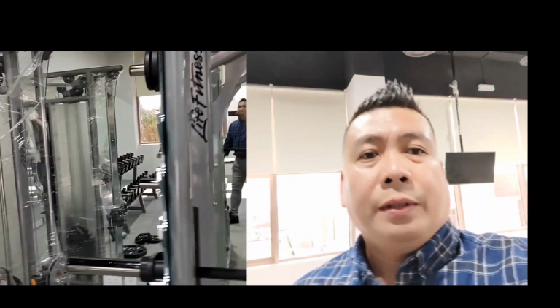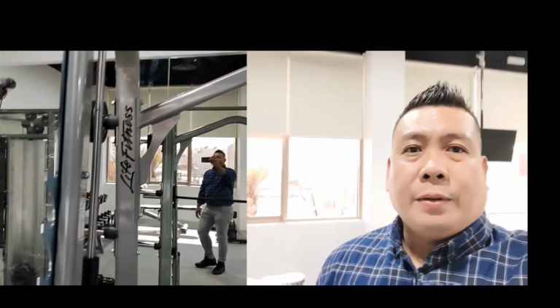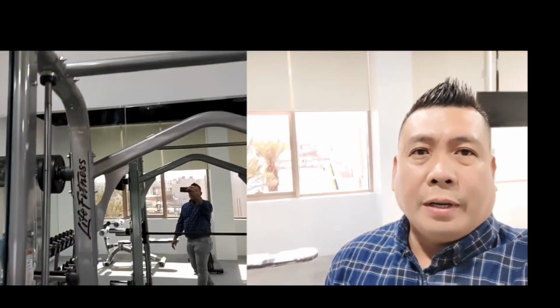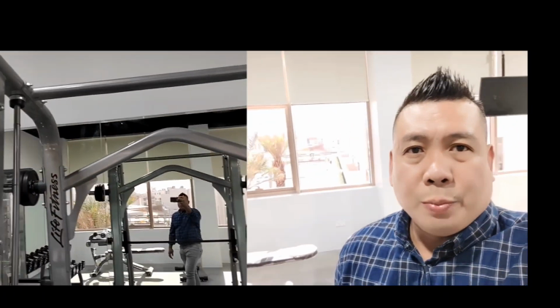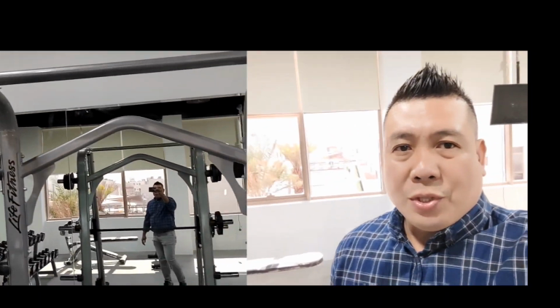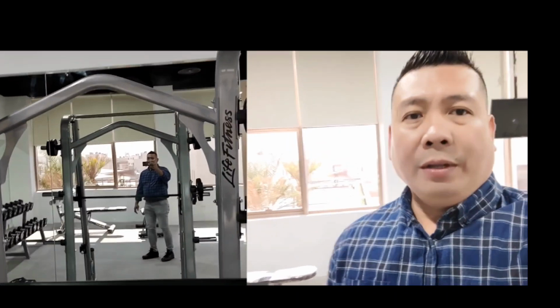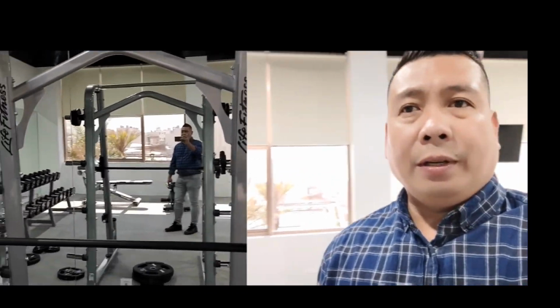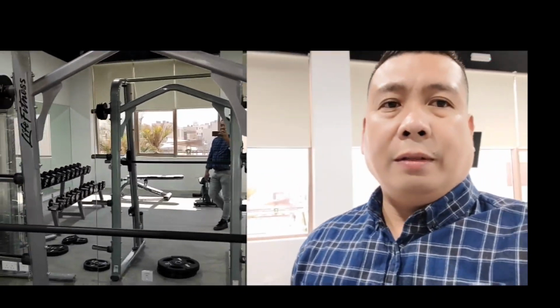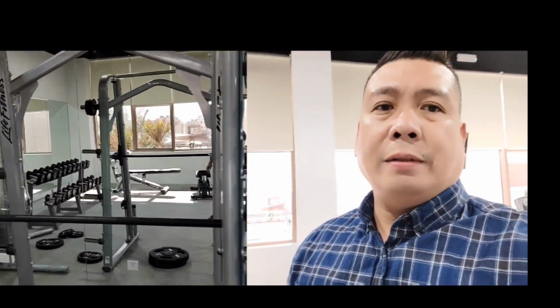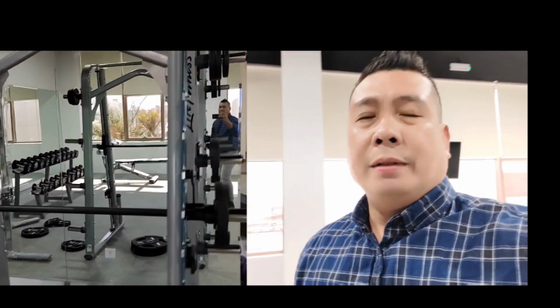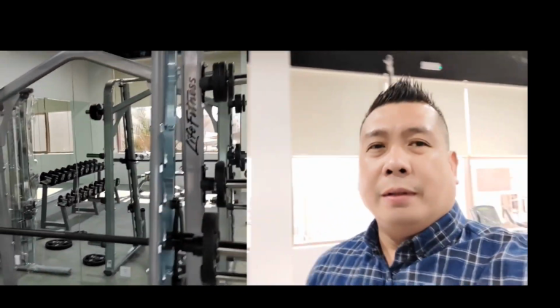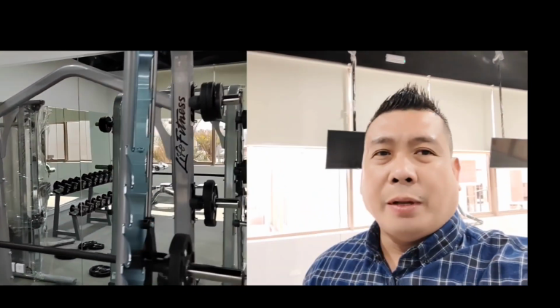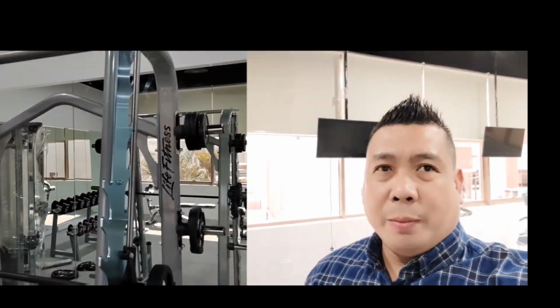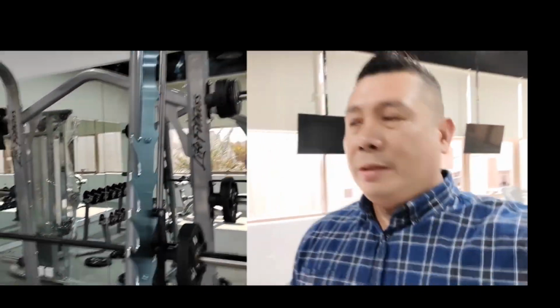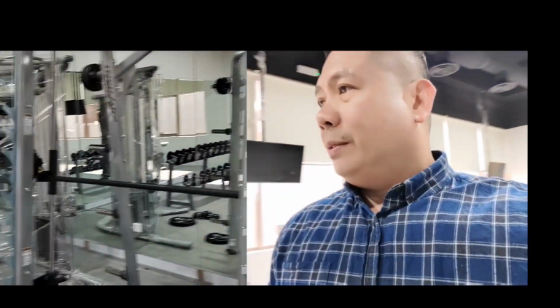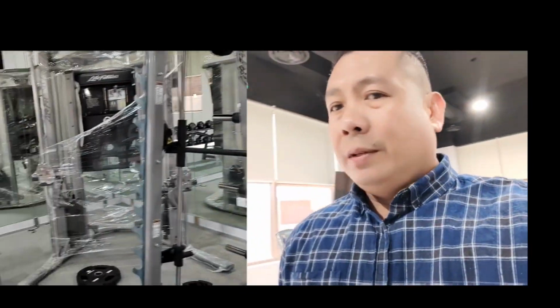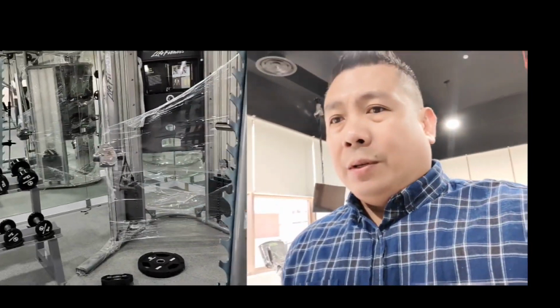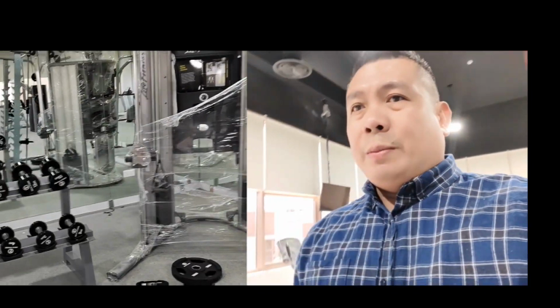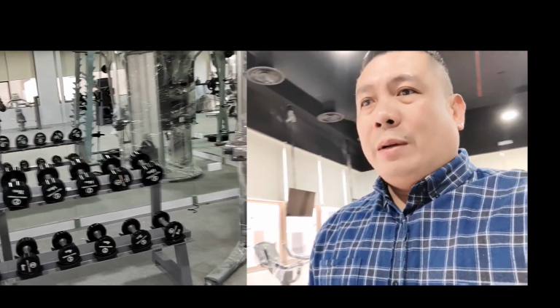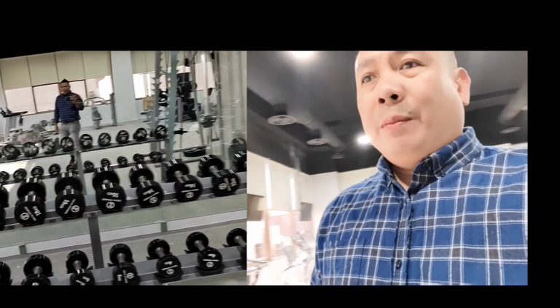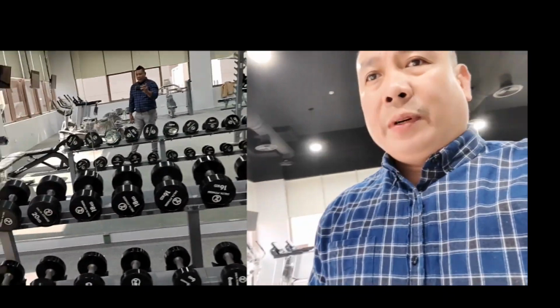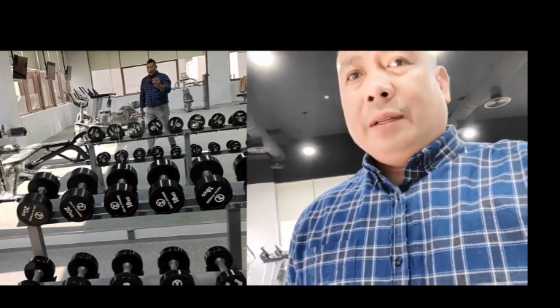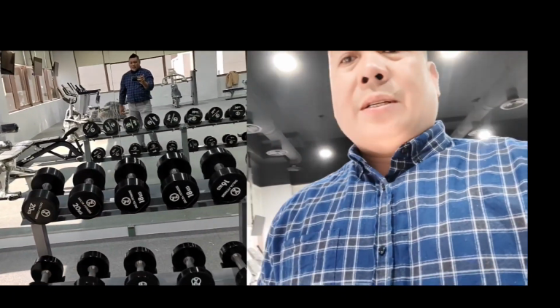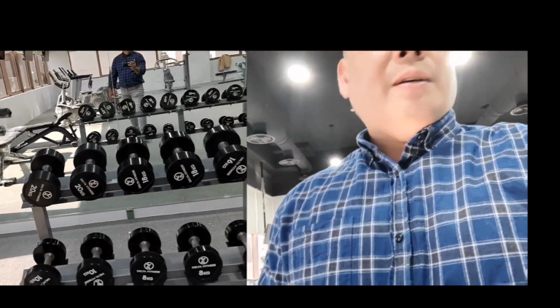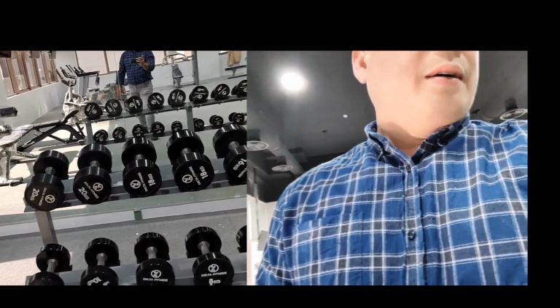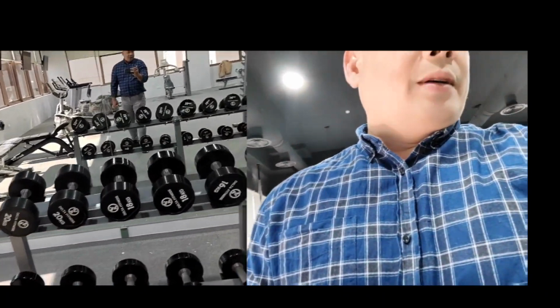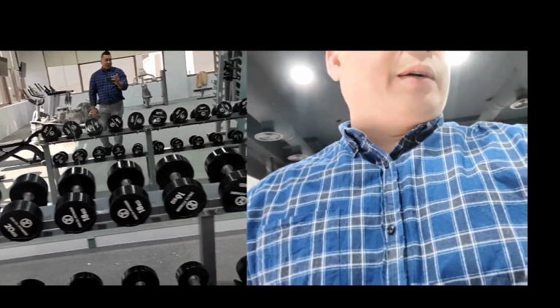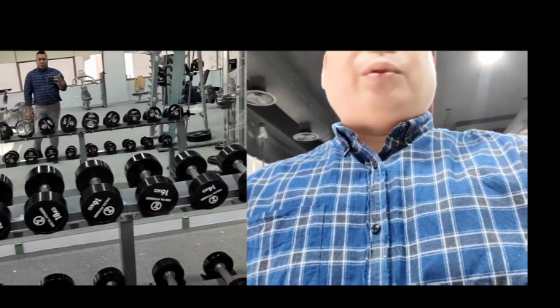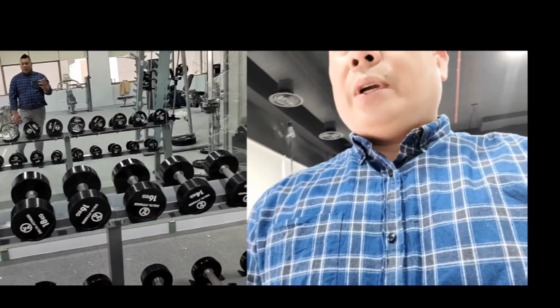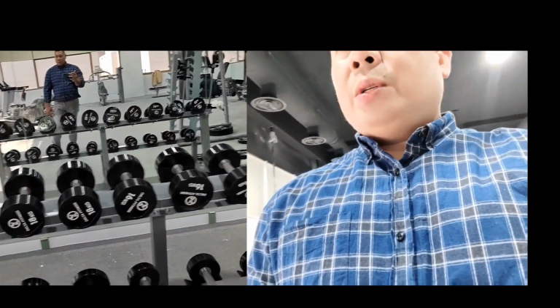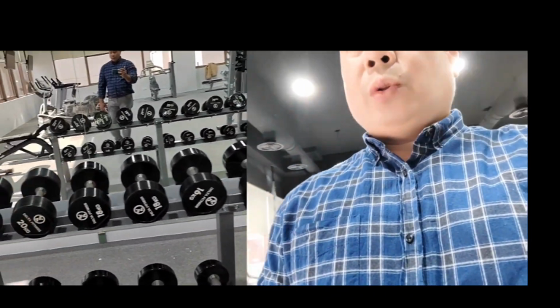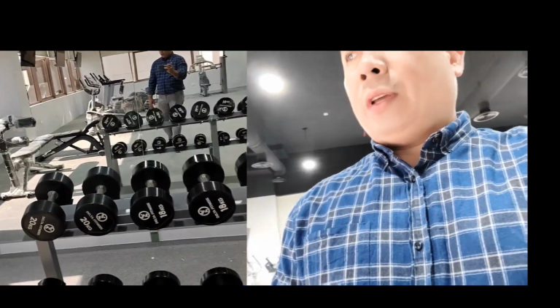This is the Smith machine. We also have dumbbells for the ladies, starting from 2 kilos to 20 kilos.